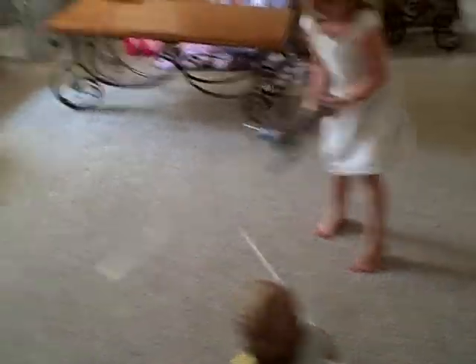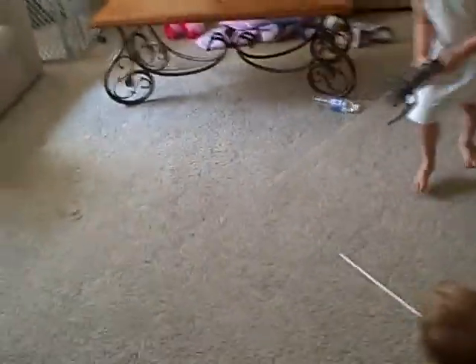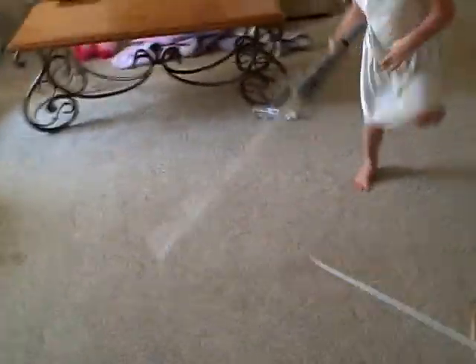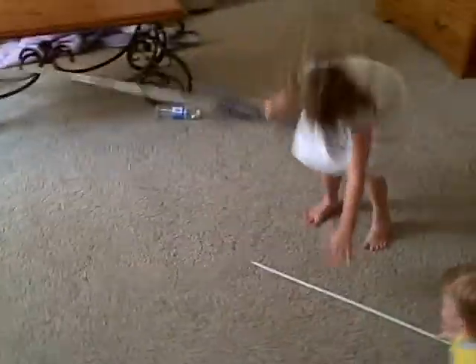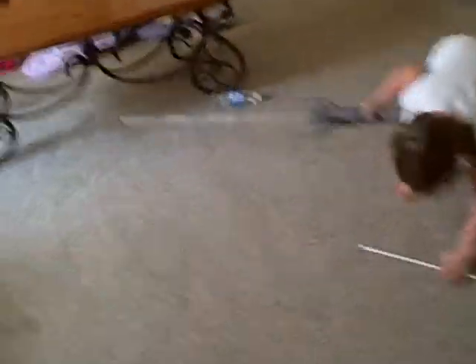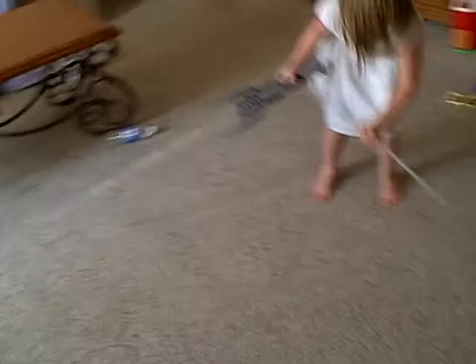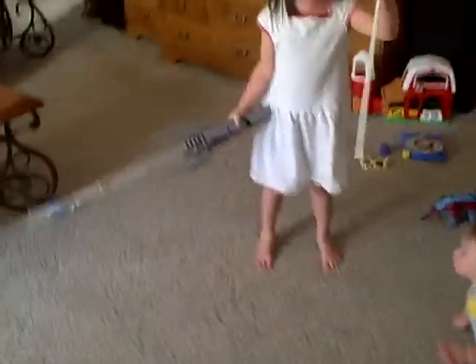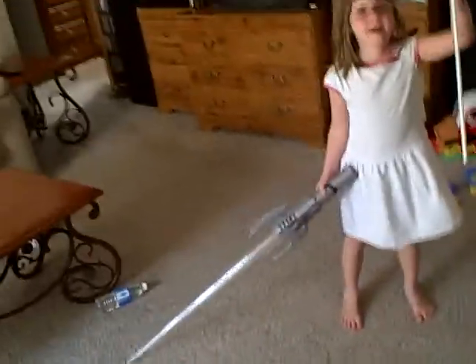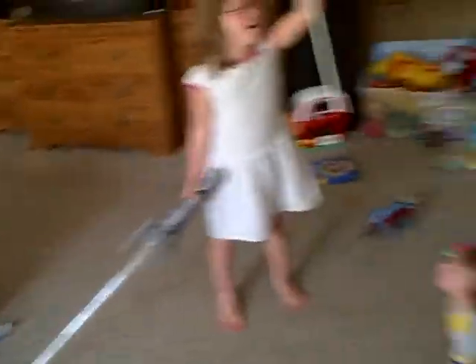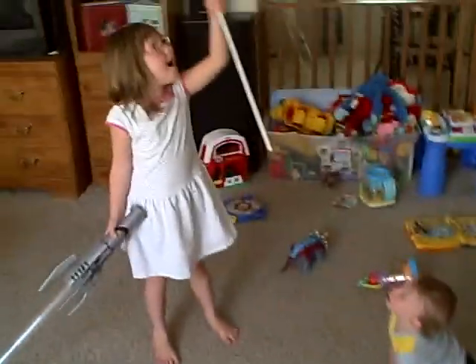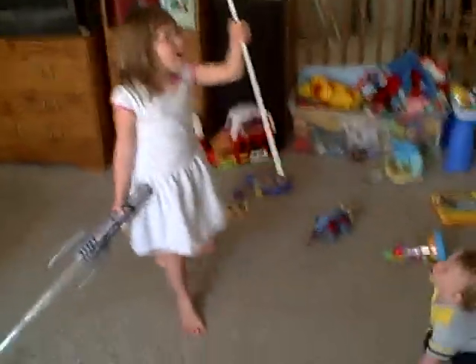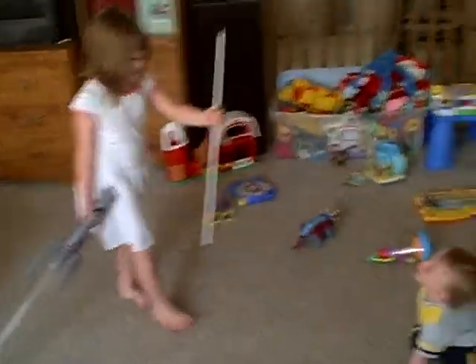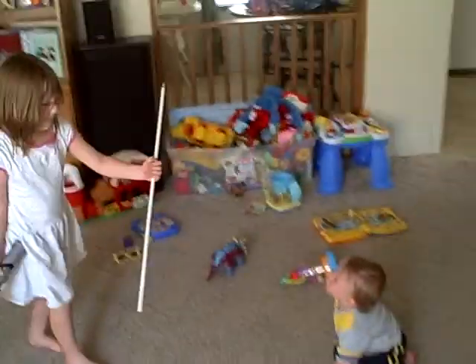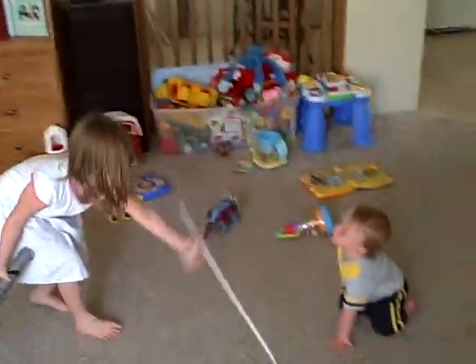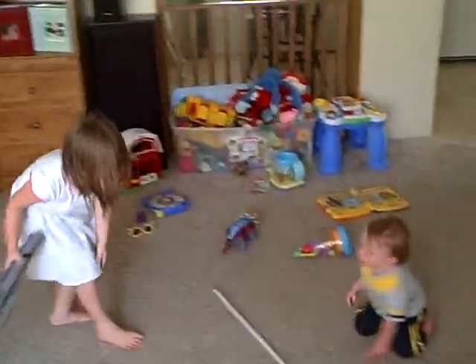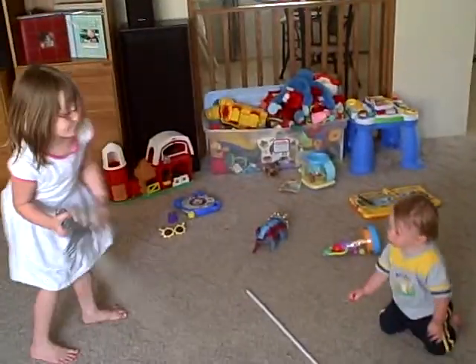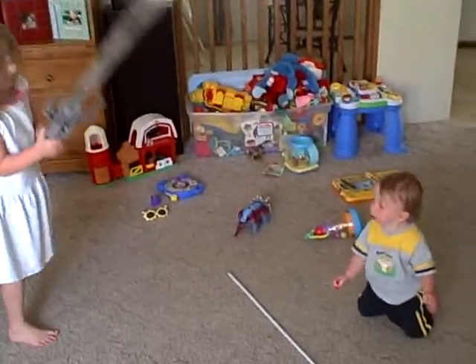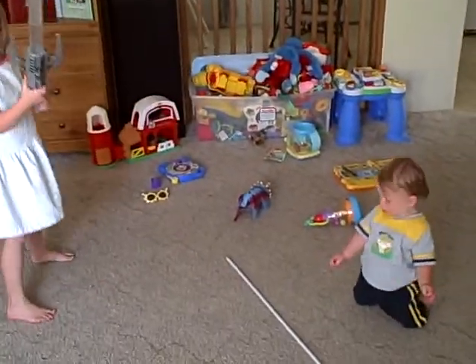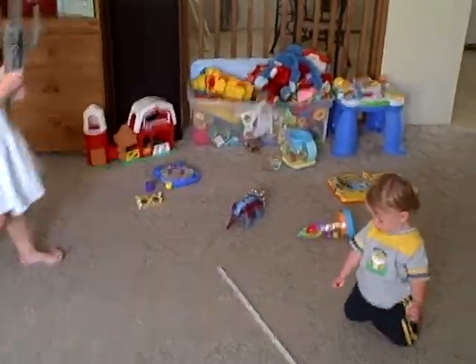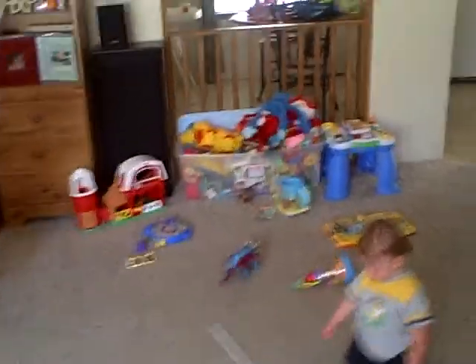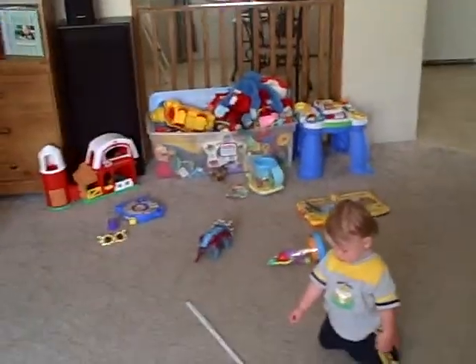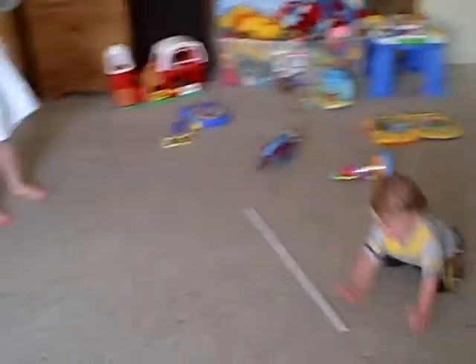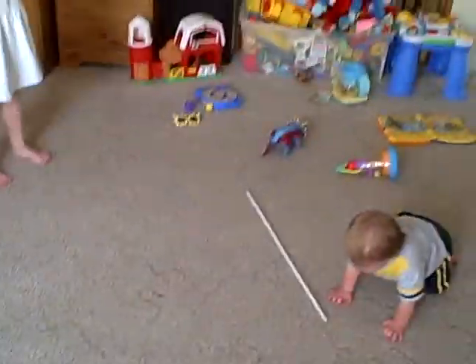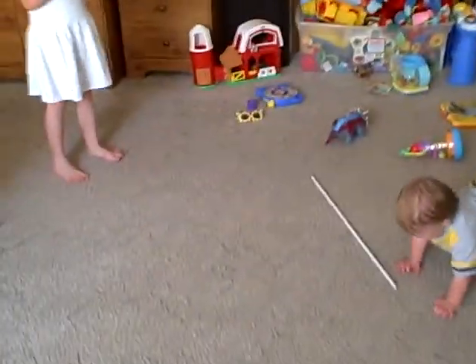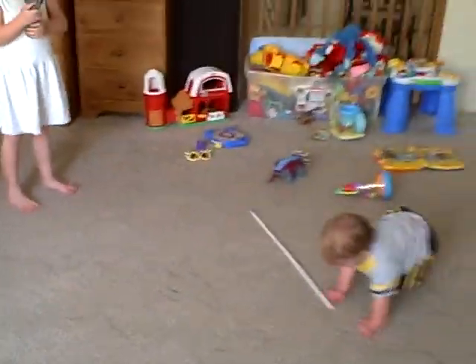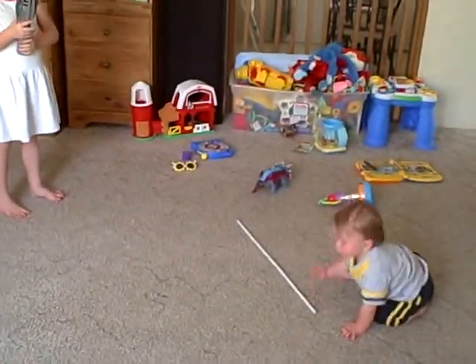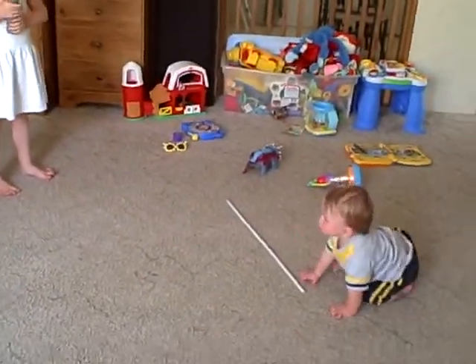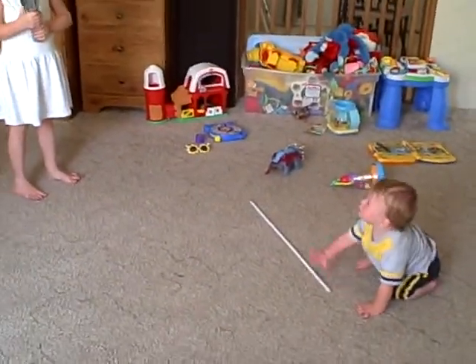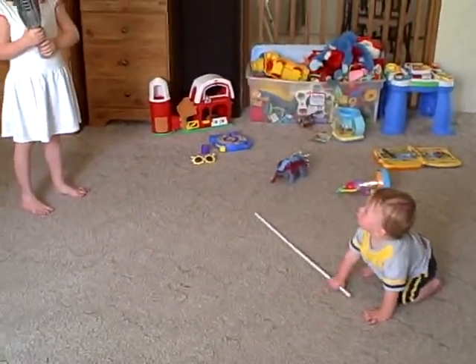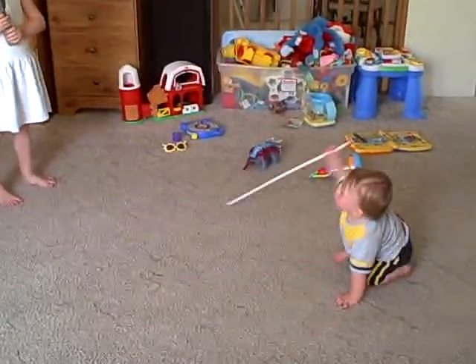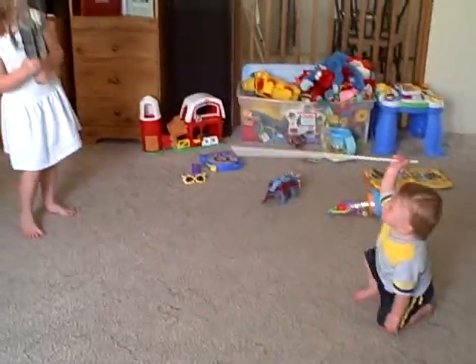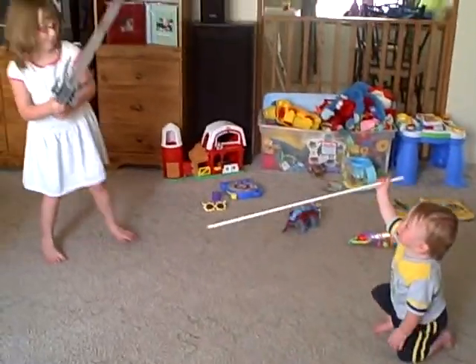The Lightsaber Duel. Oh, she got a saber. Give him another chance. Yeah, it's his. Get her, Evan.